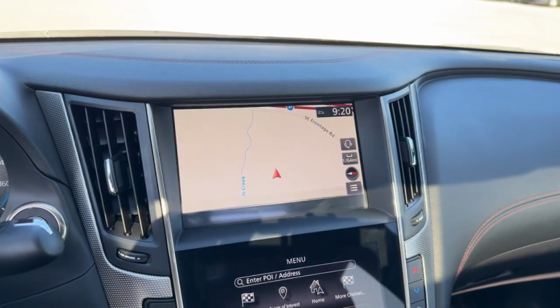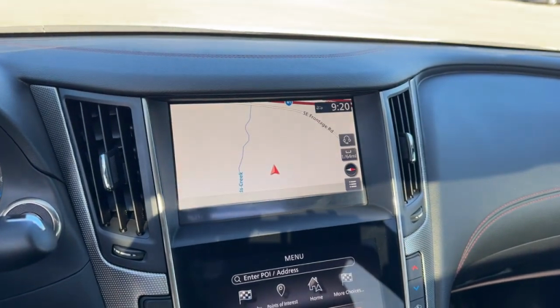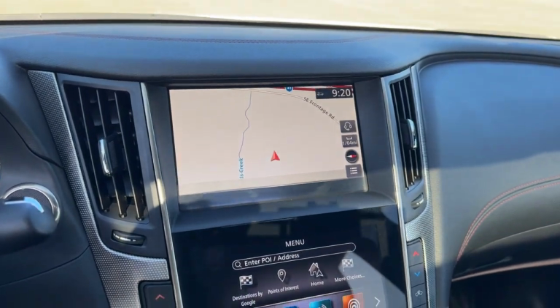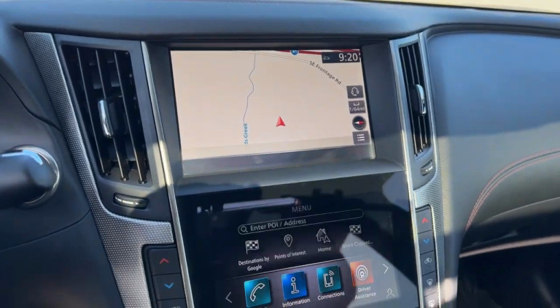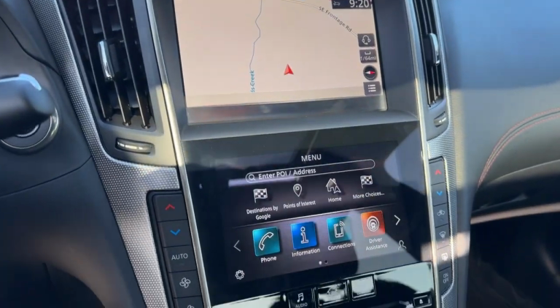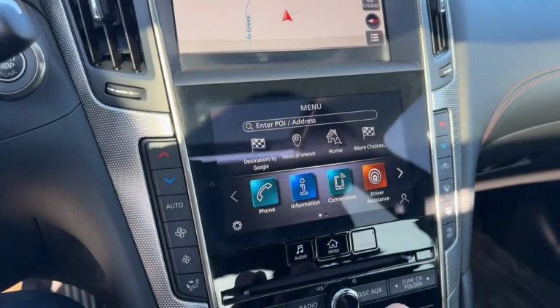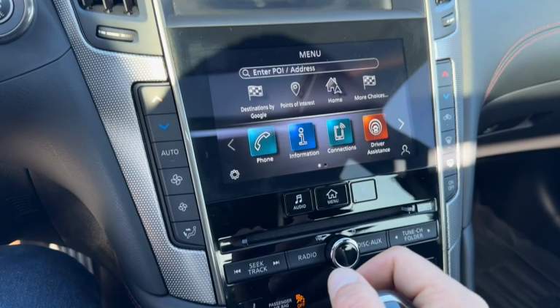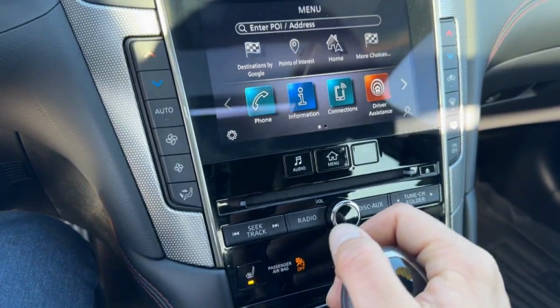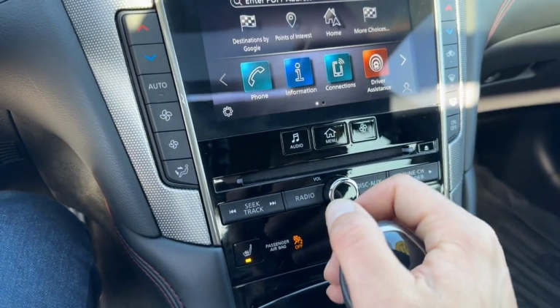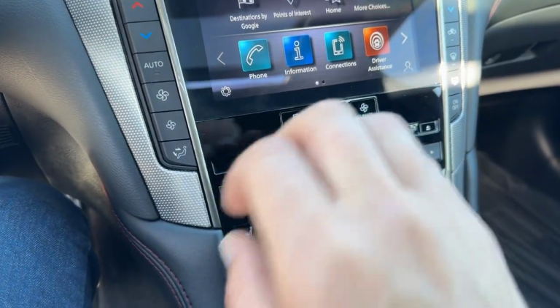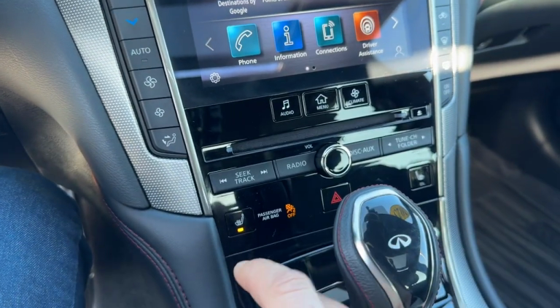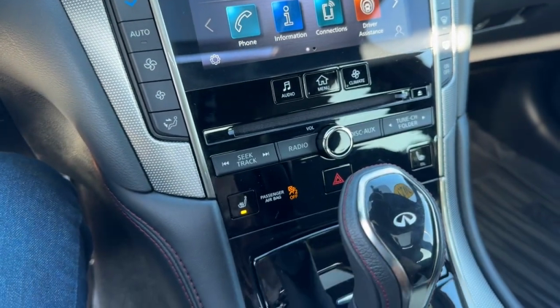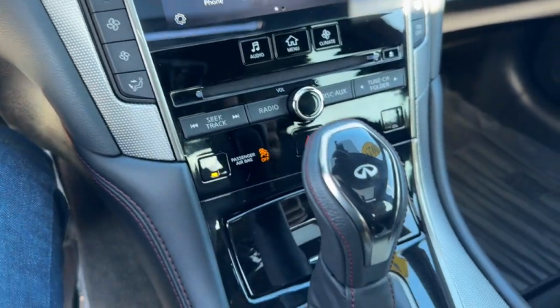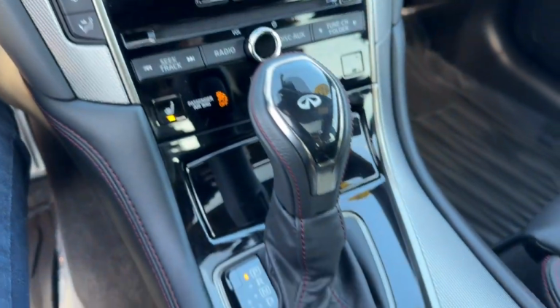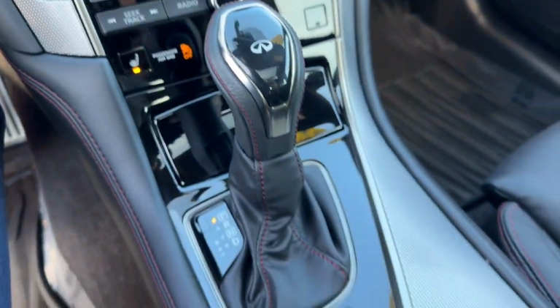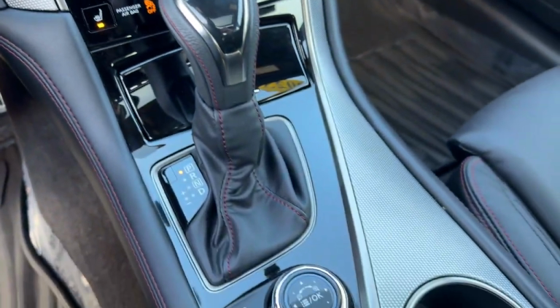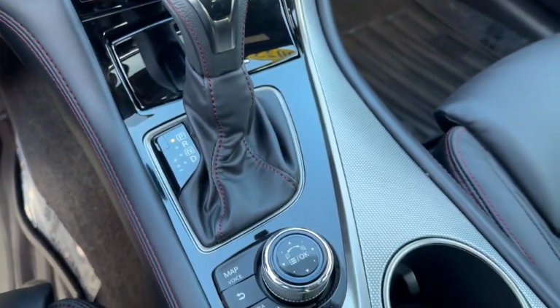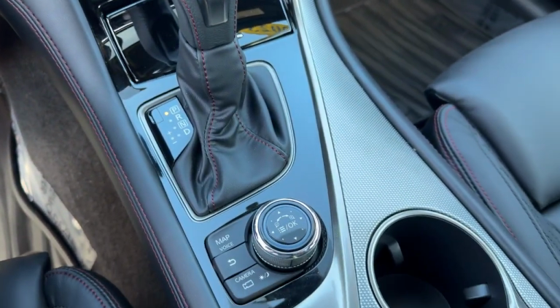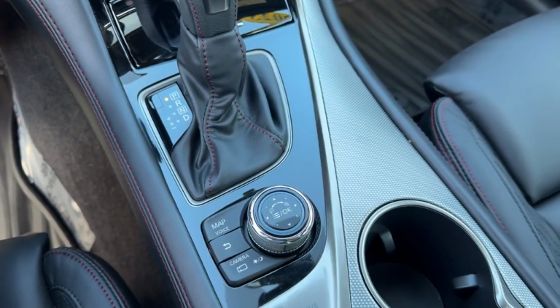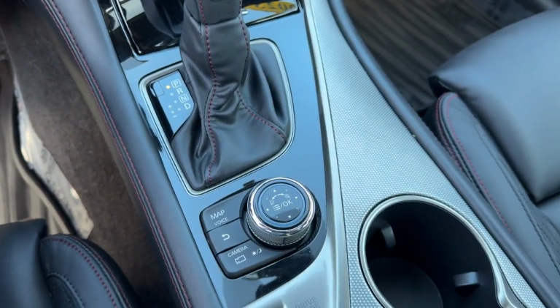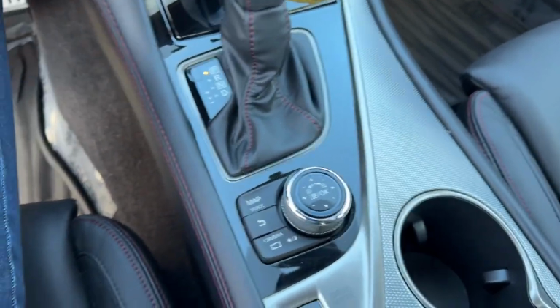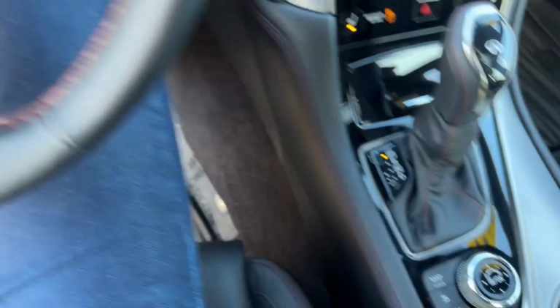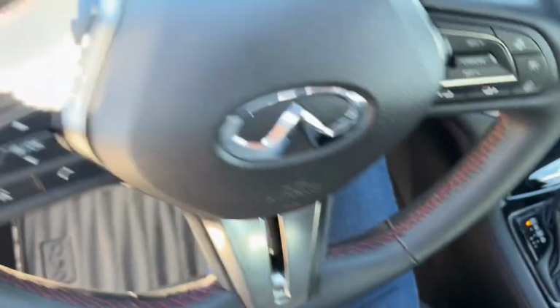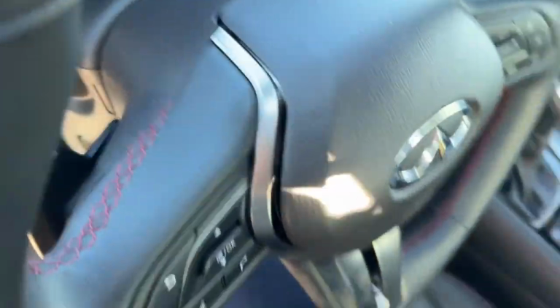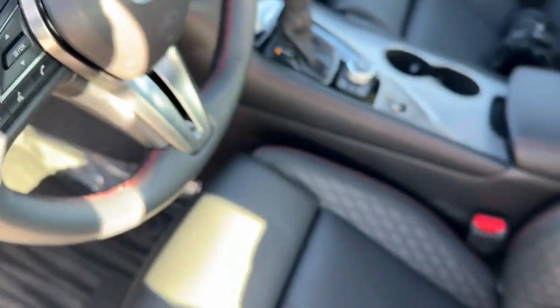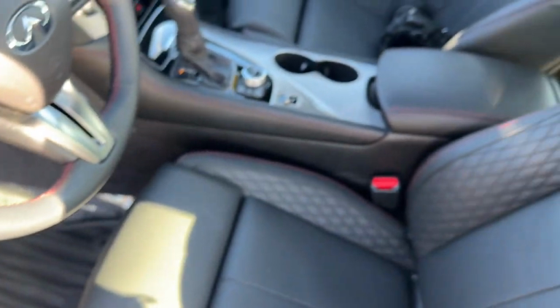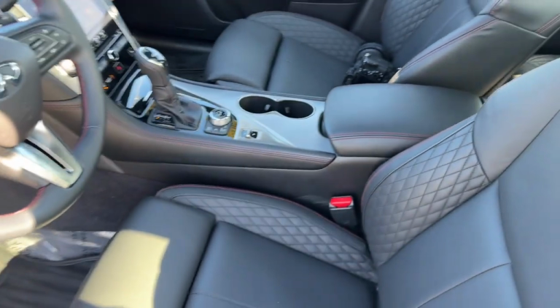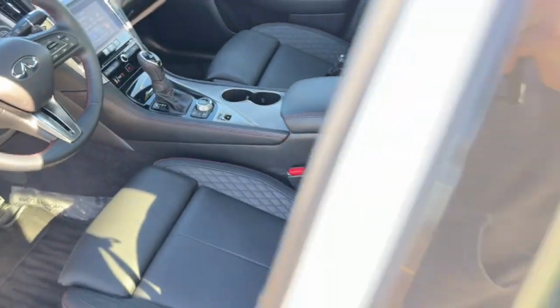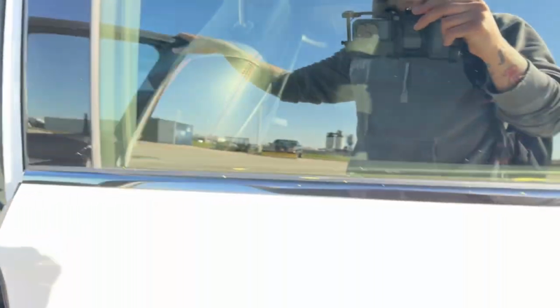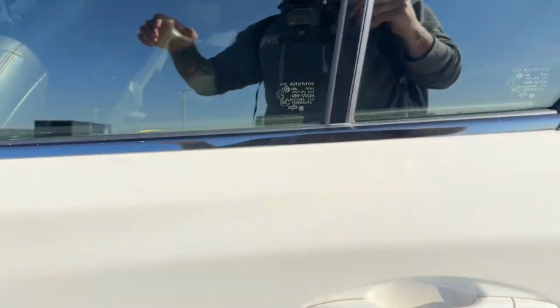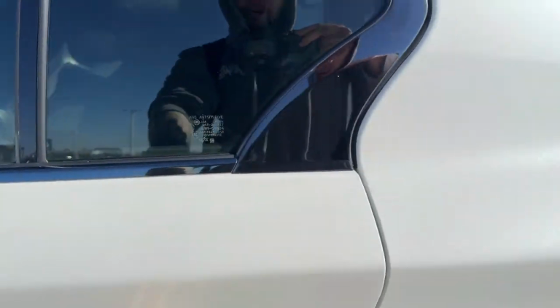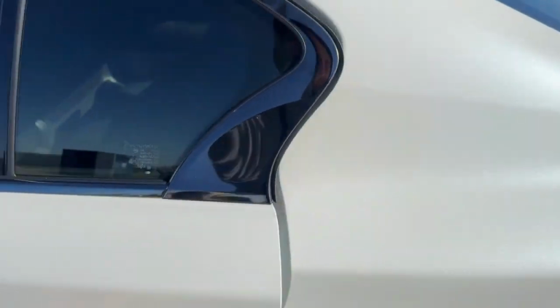You've got Bluetooth to connect your phone for music and phone calls. Nice heated front seats. It has rain-sensing wipers.